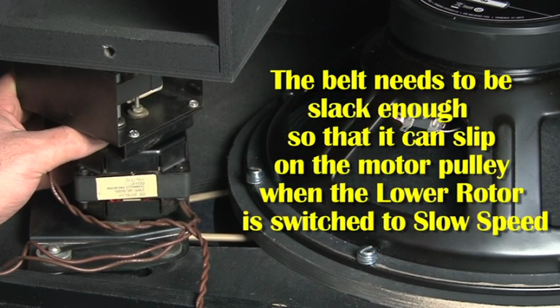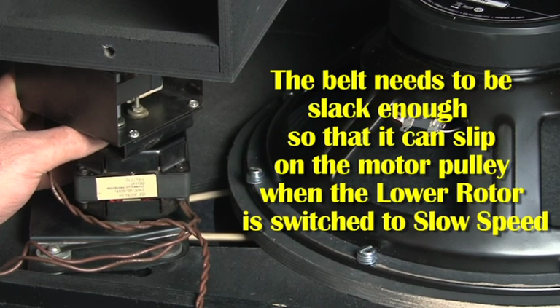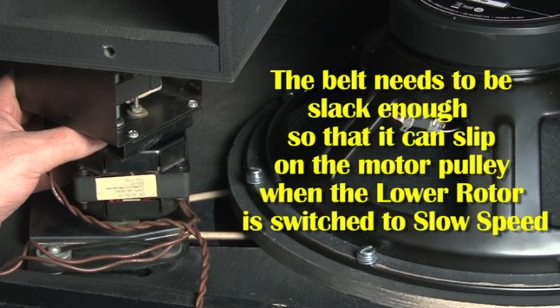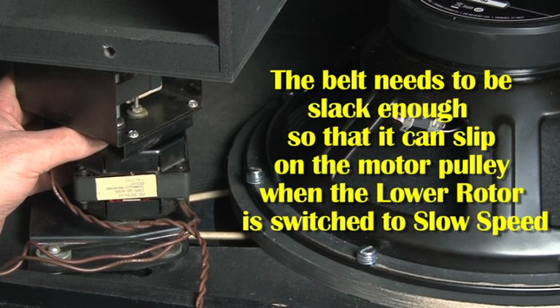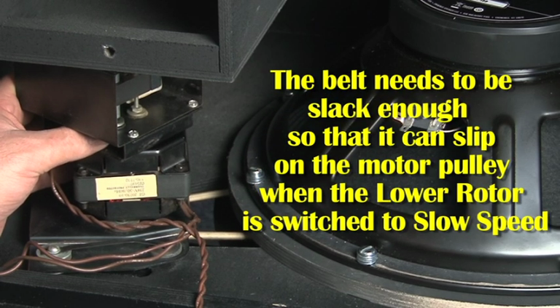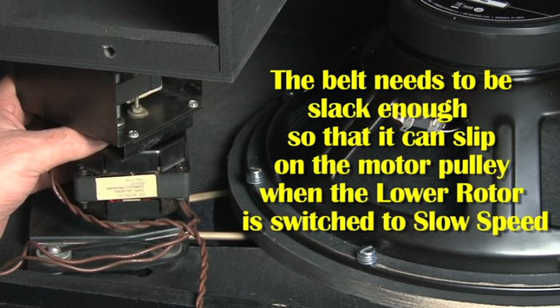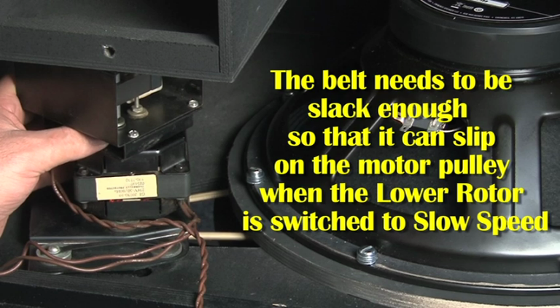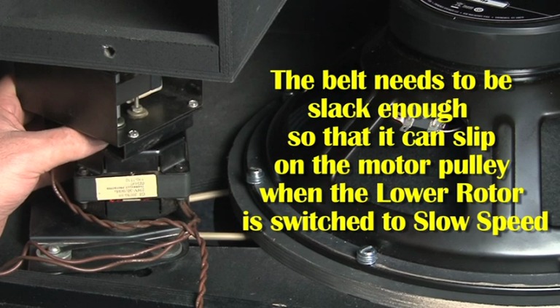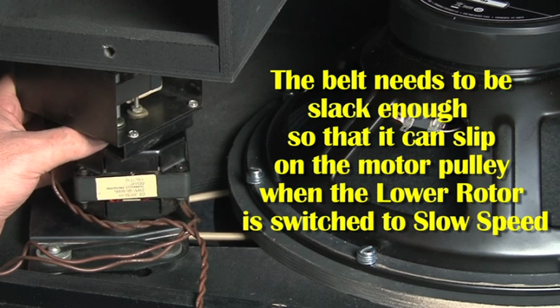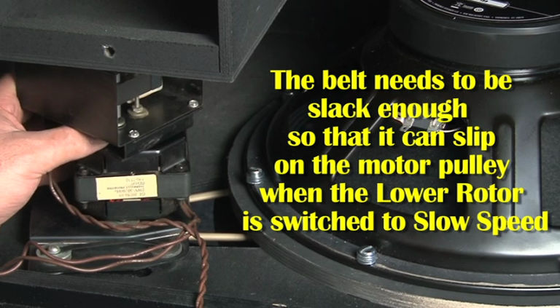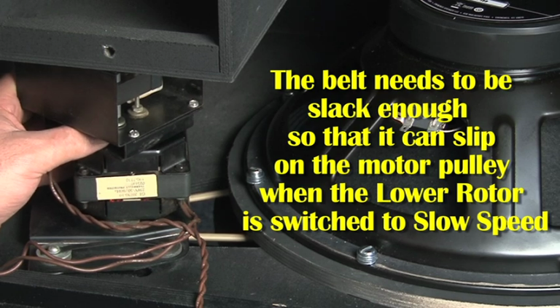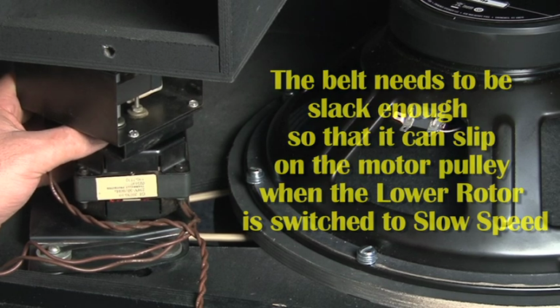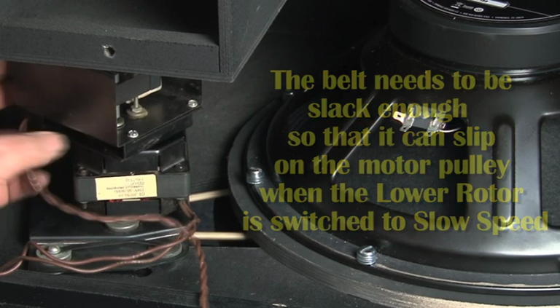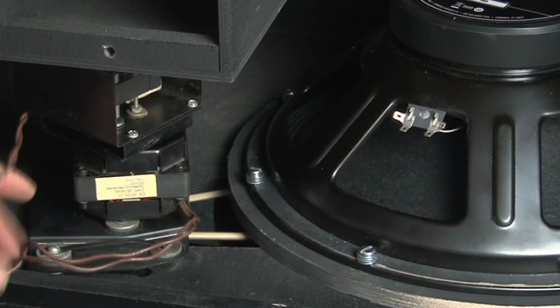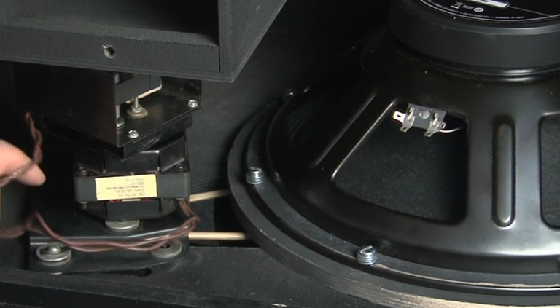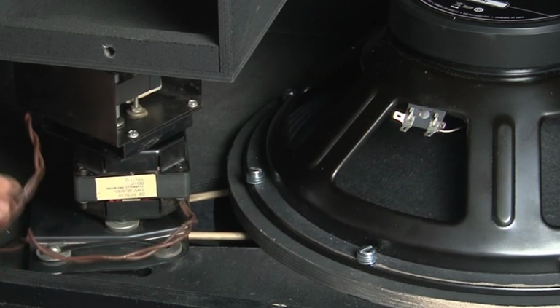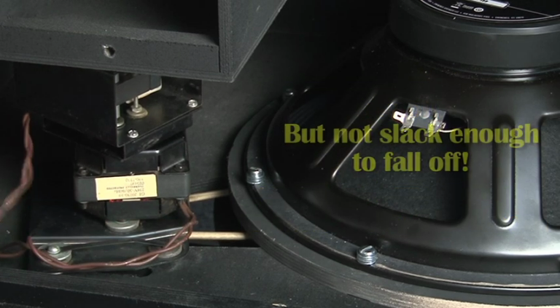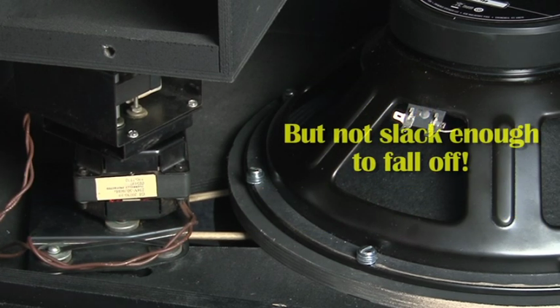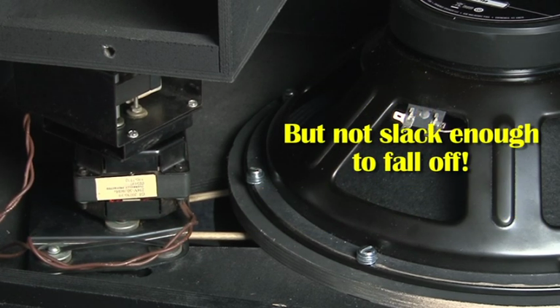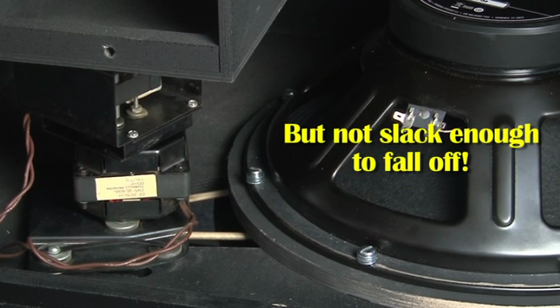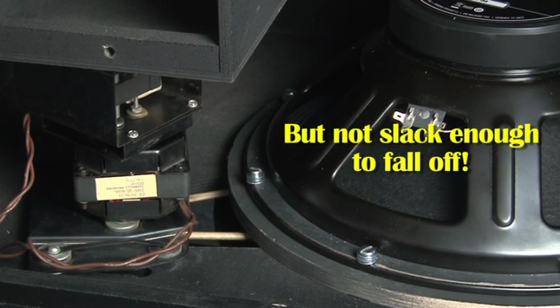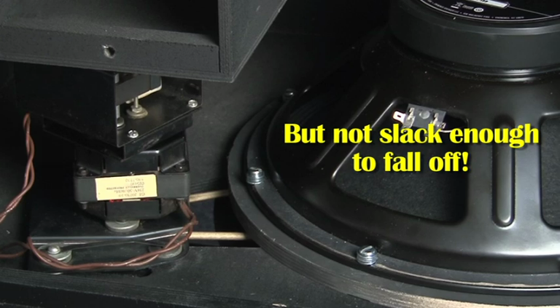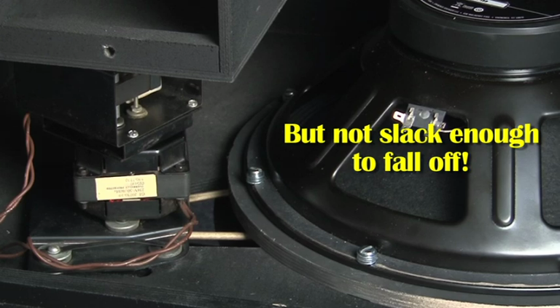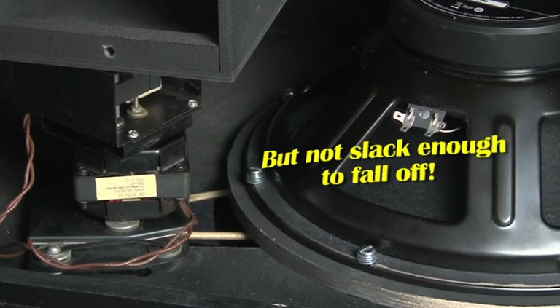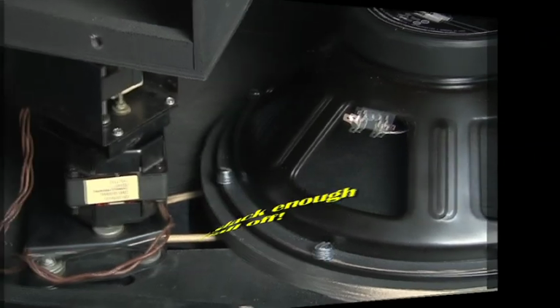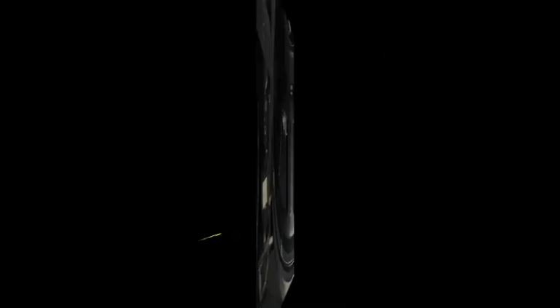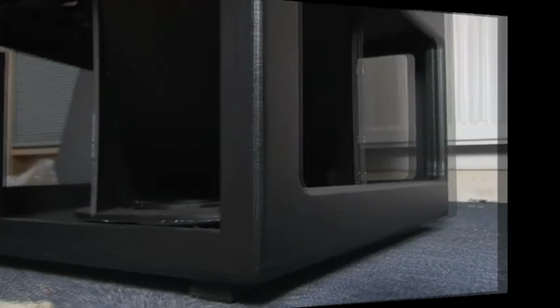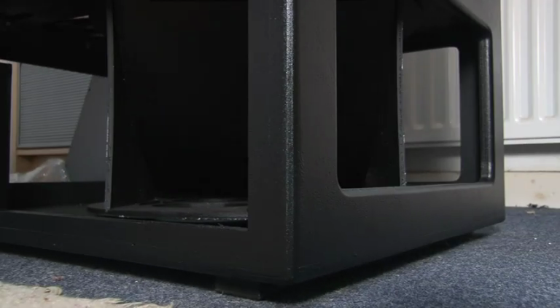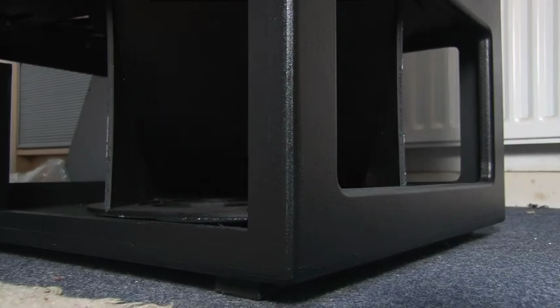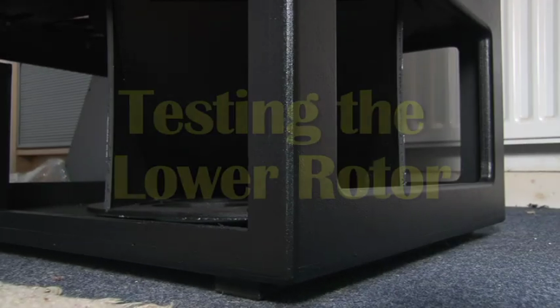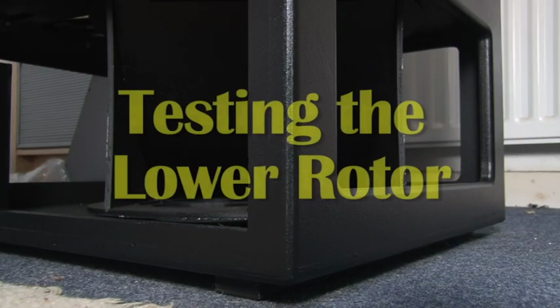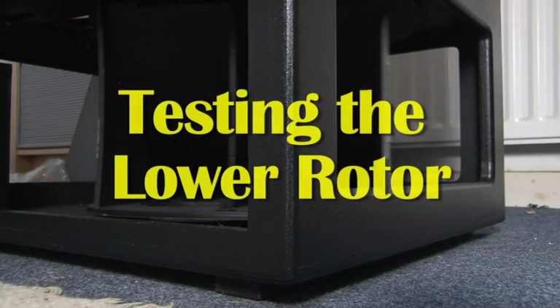The fundamental principle of these Leslie speakers is that the bass rotor travels in the opposite direction to the treble rotor, and slows down and speeds up at a different rate to the treble rotor.